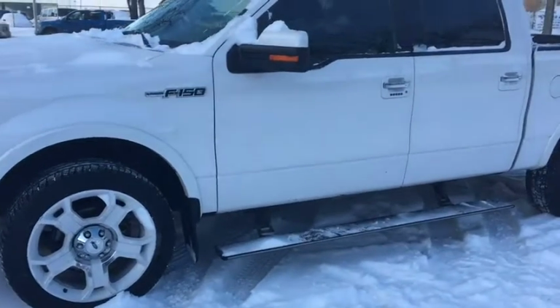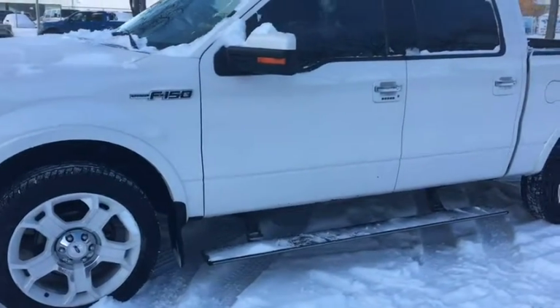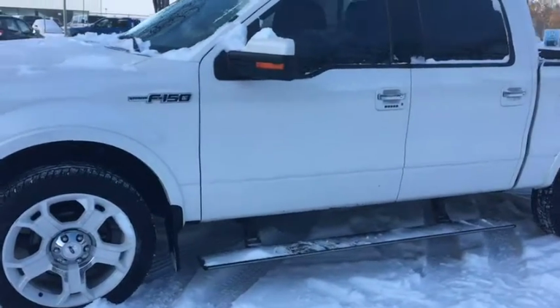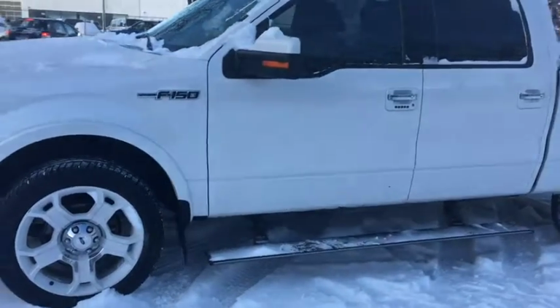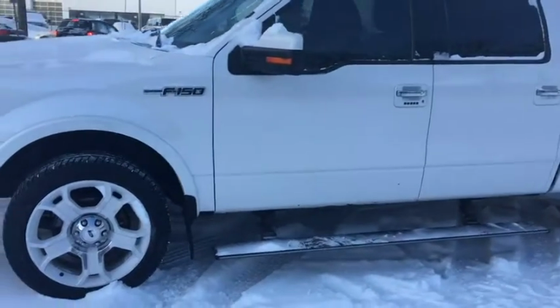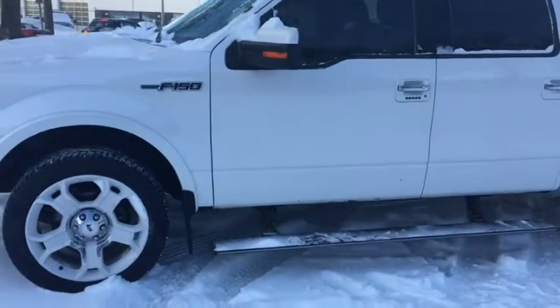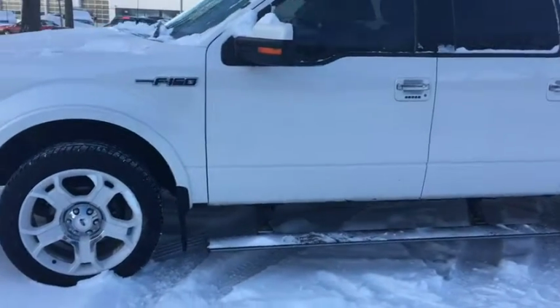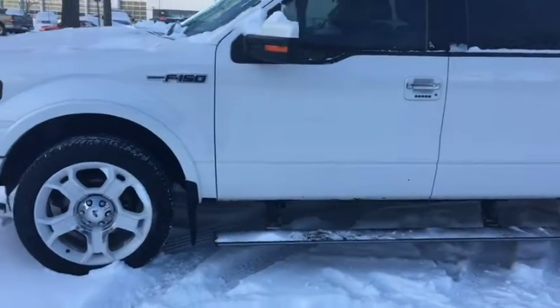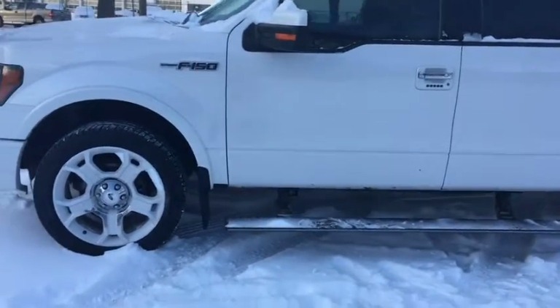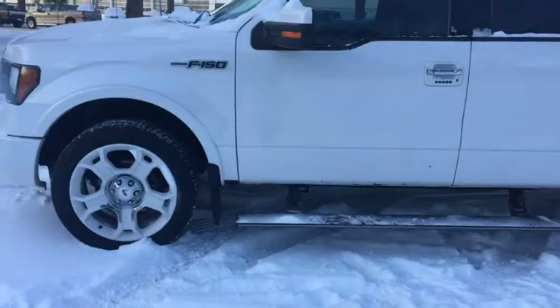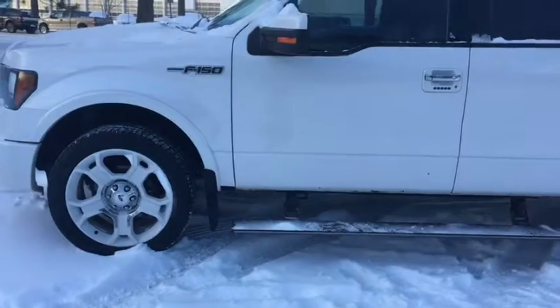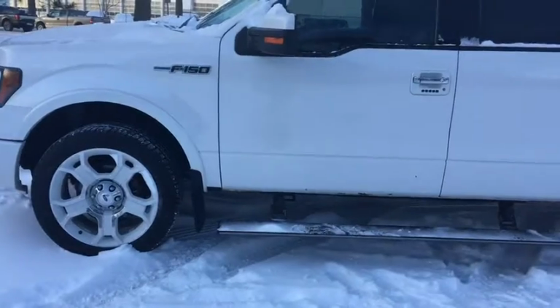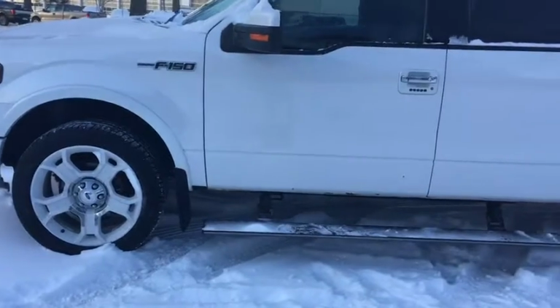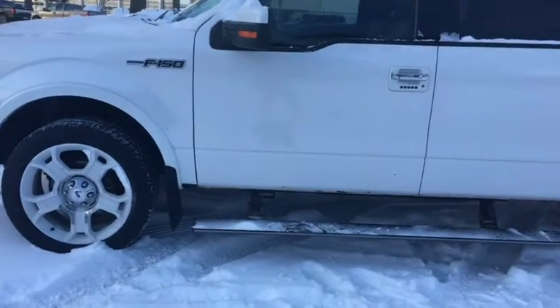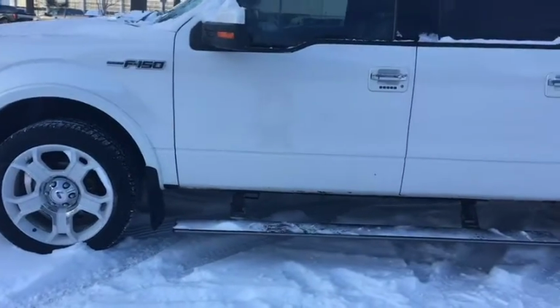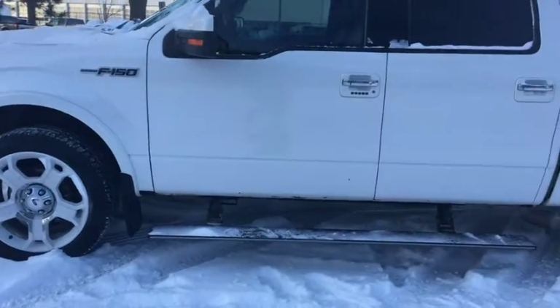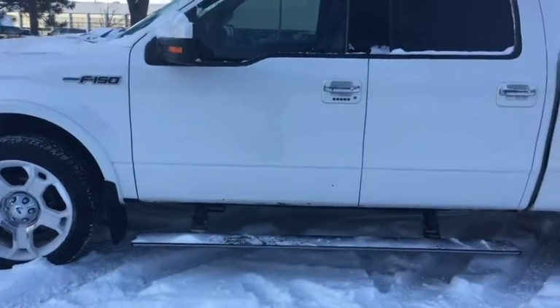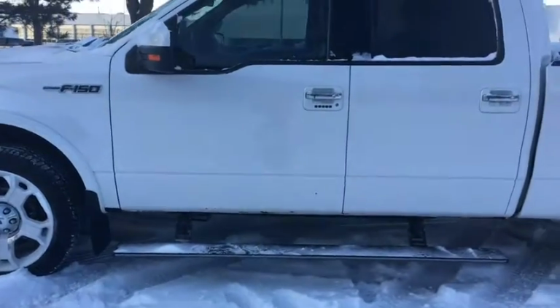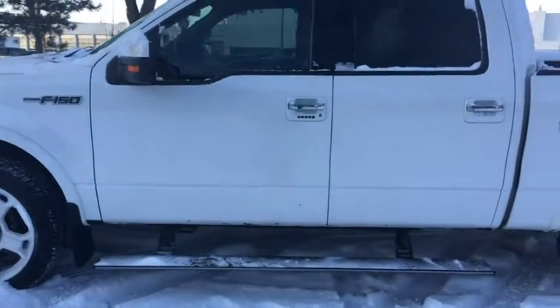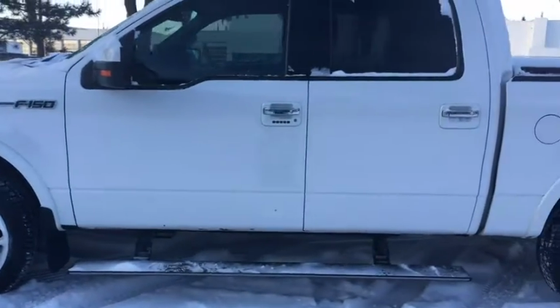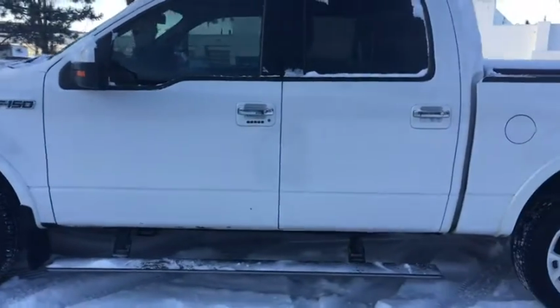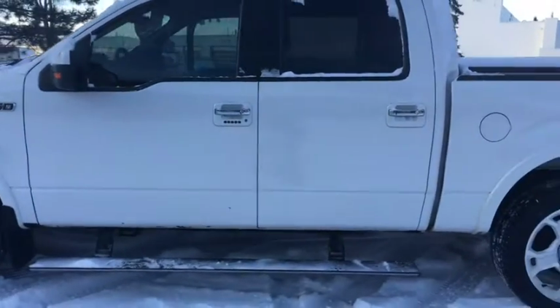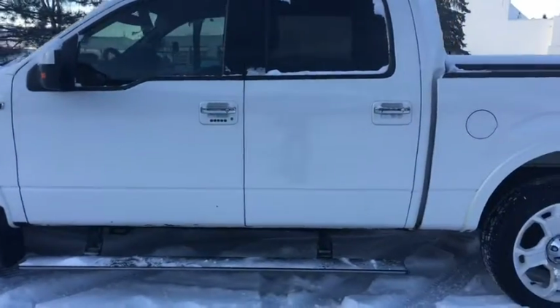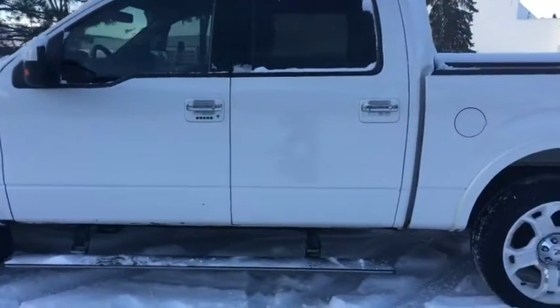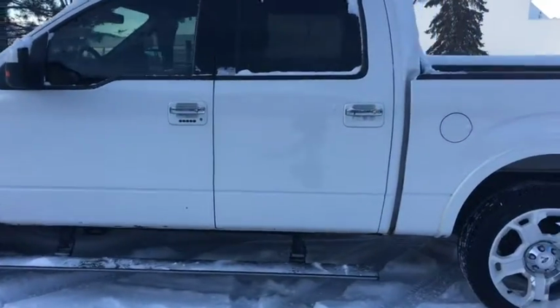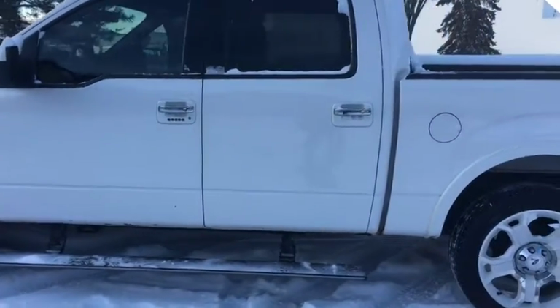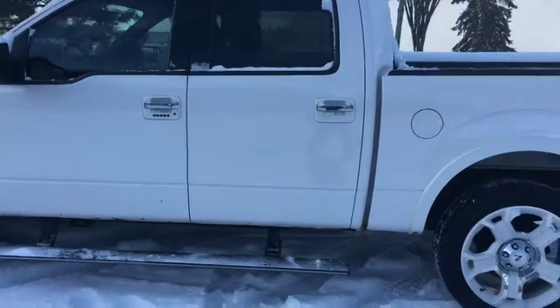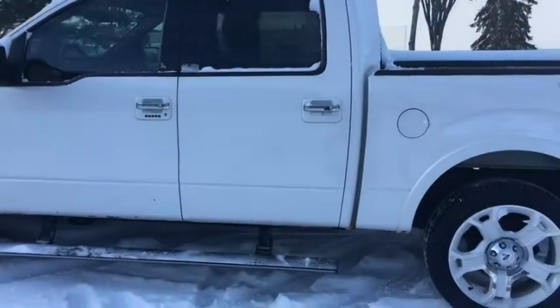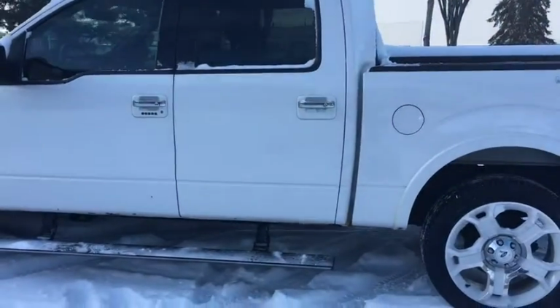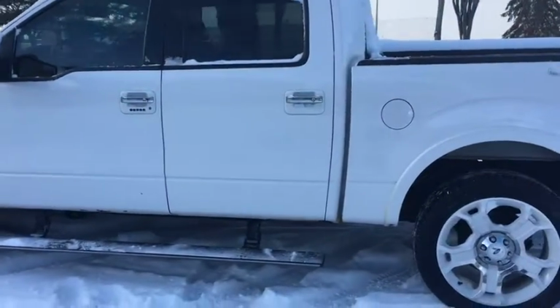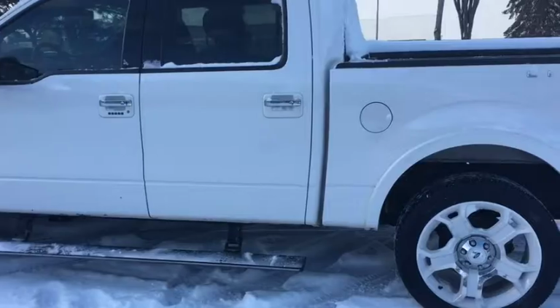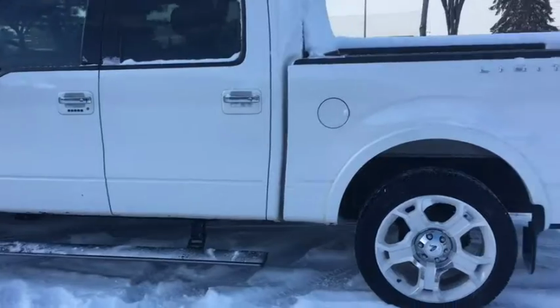Around the side we again have limited edition white rims, in addition to the running boards, privacy steam glass, as well as a keyless entry pad on the doorway.